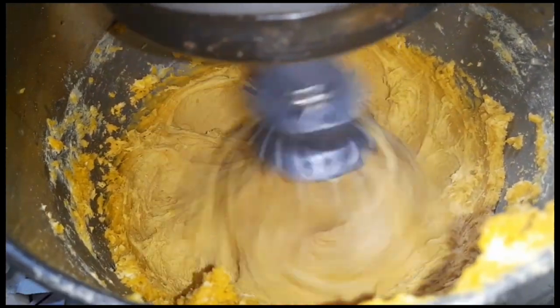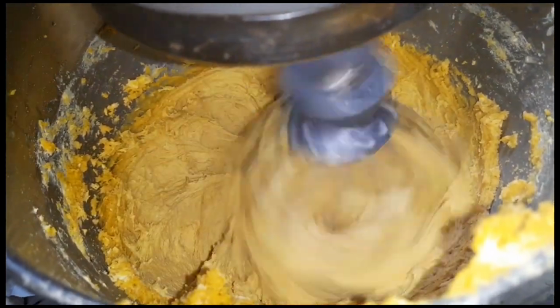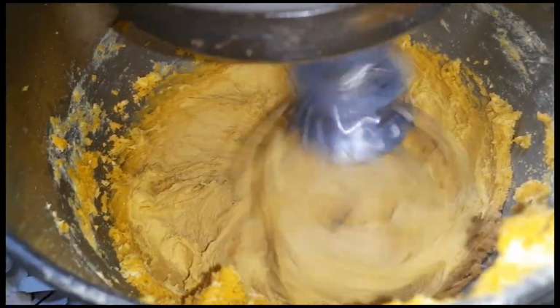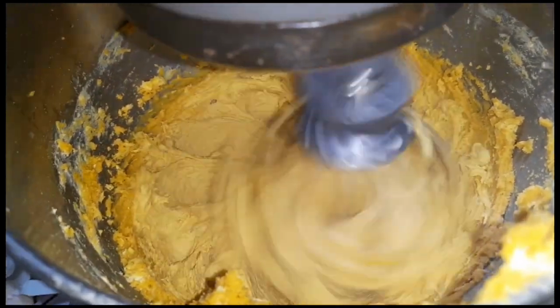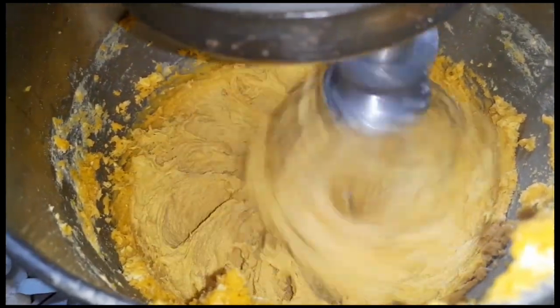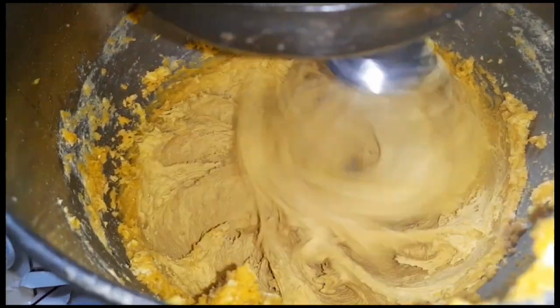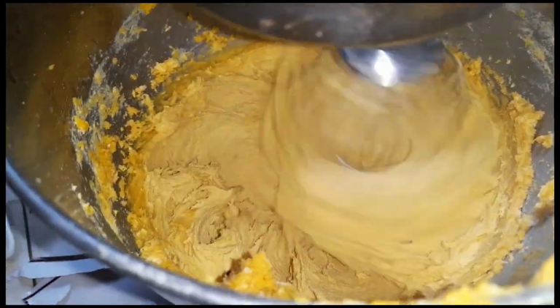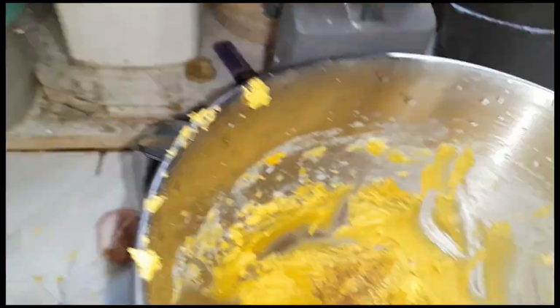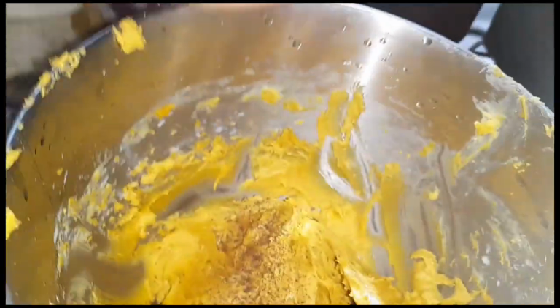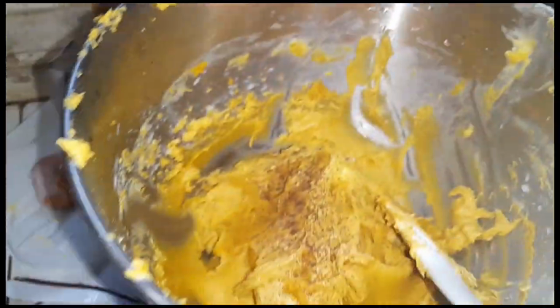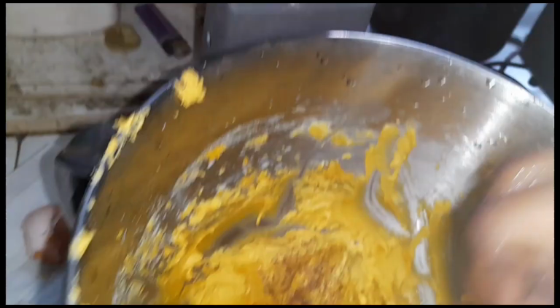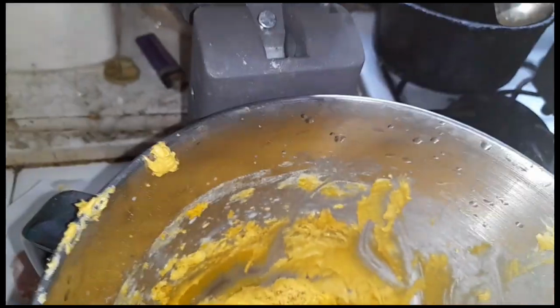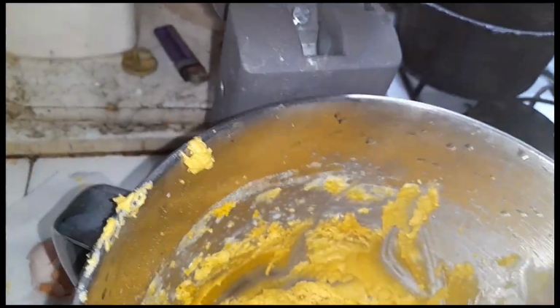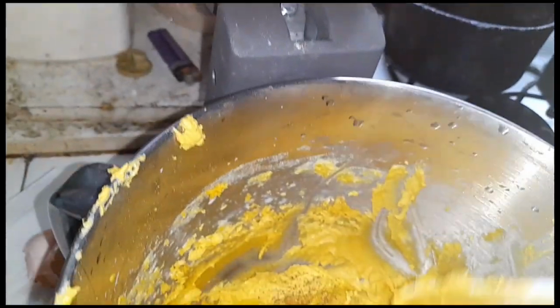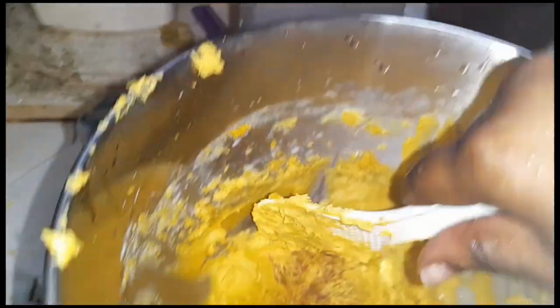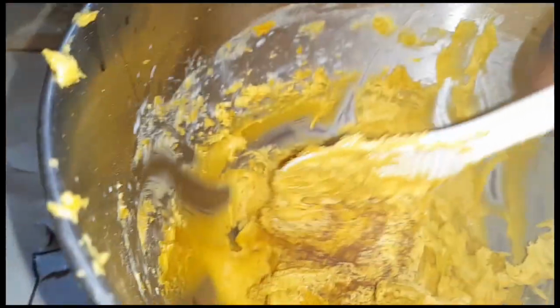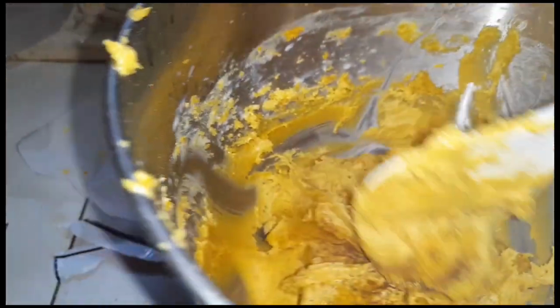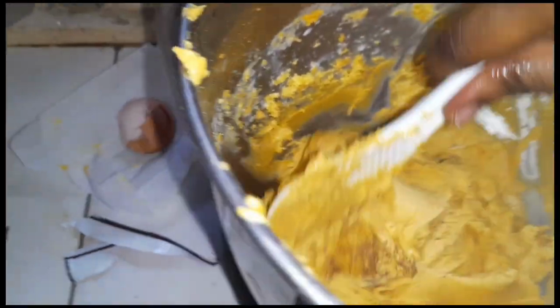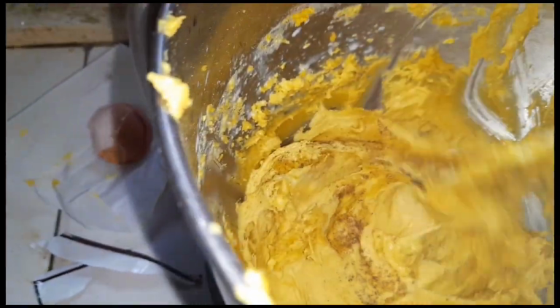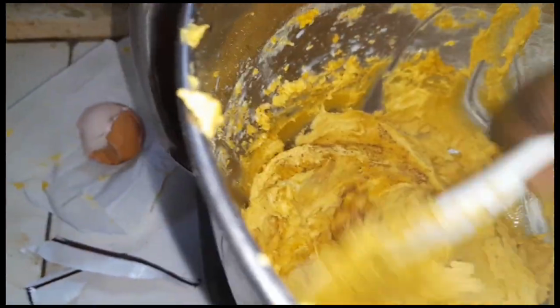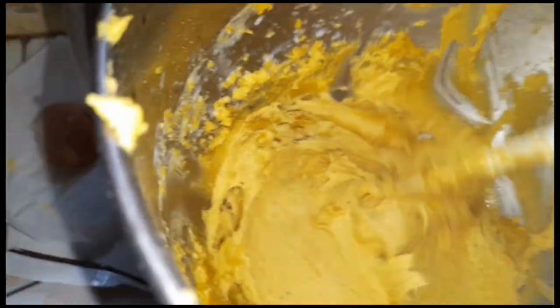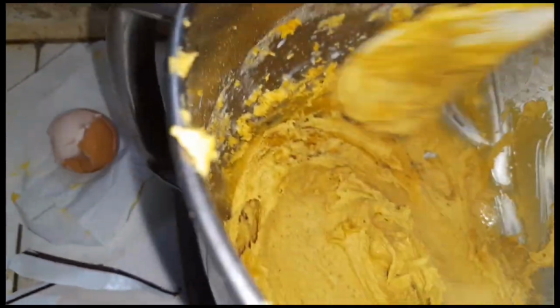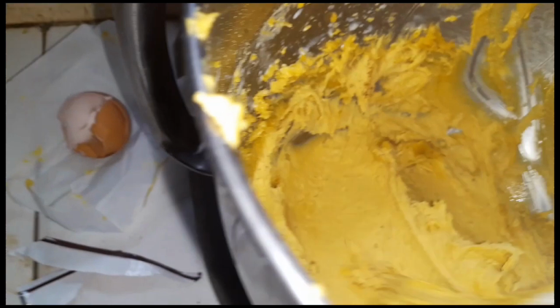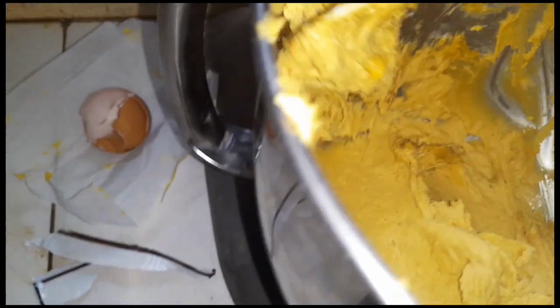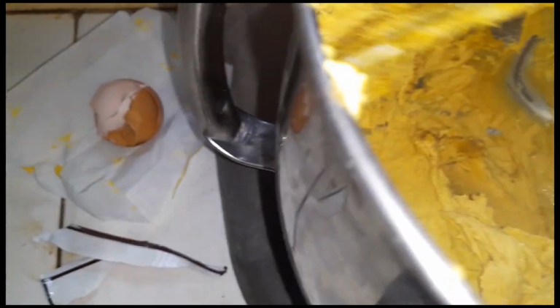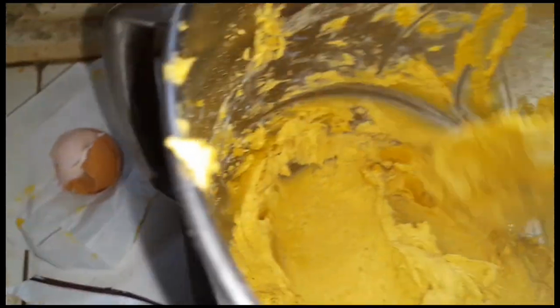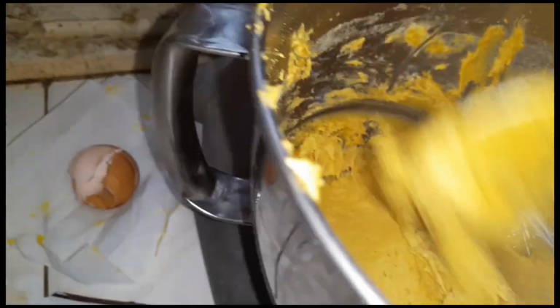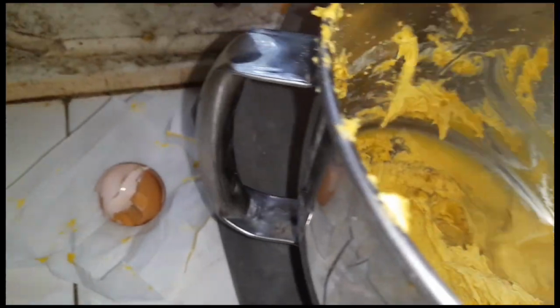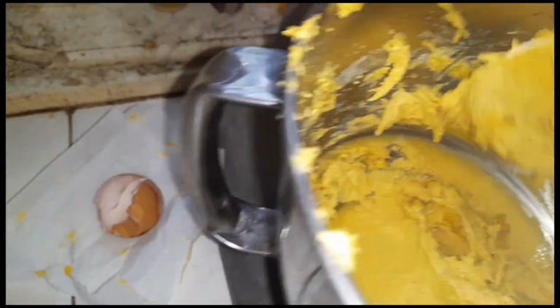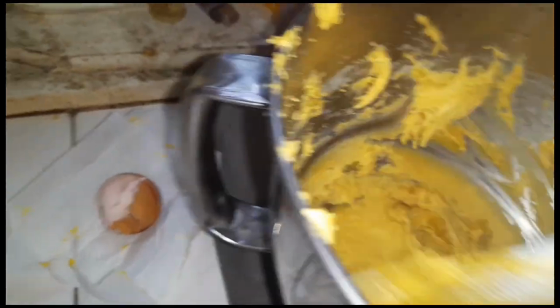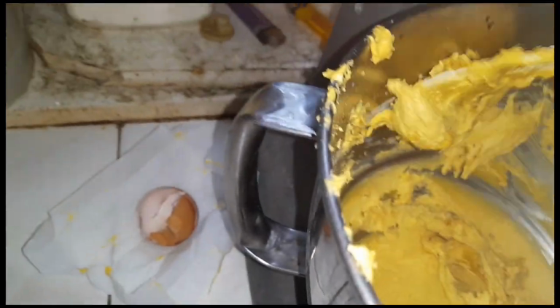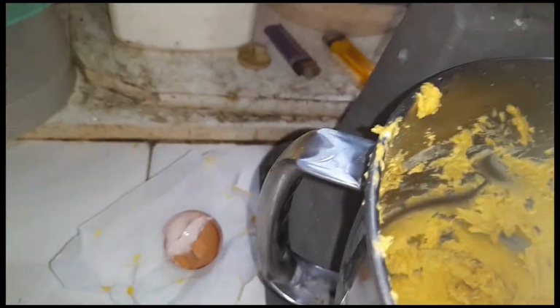Okay guys, this is how it's looking. I'm going to put cinnamon in here, I'm going to stir it up, and then I'm going to grease my baking tin.